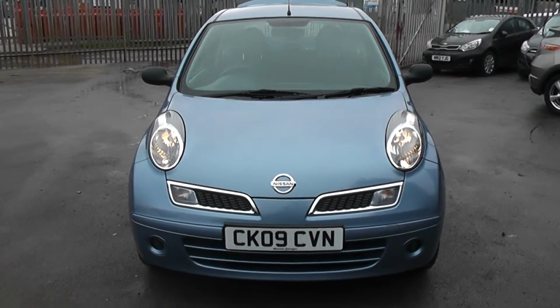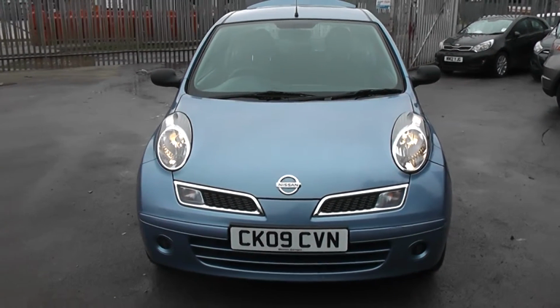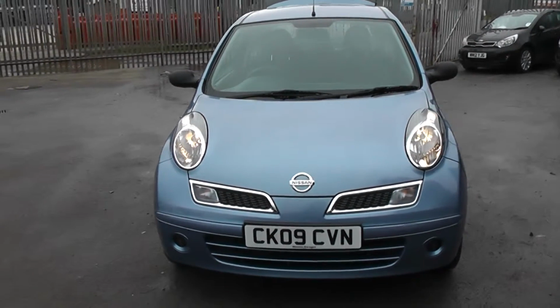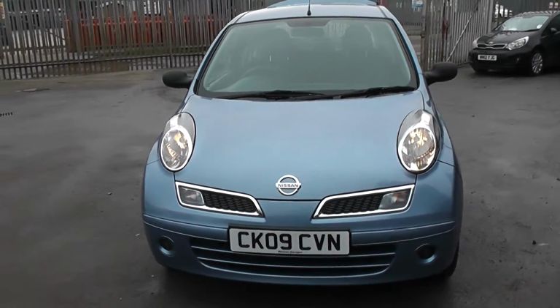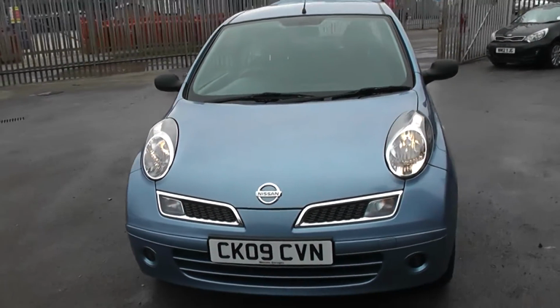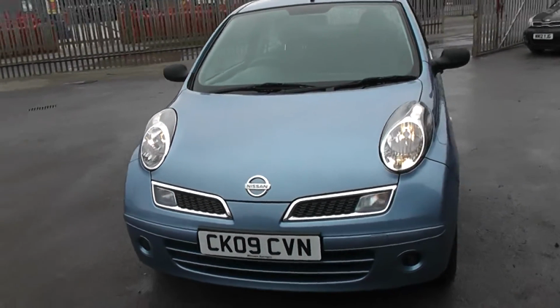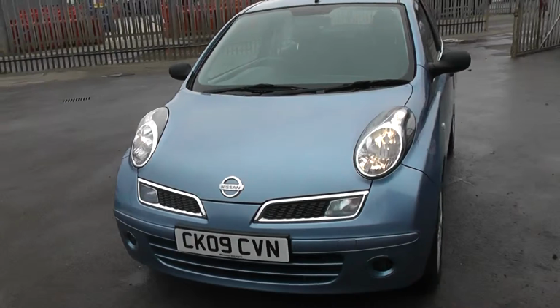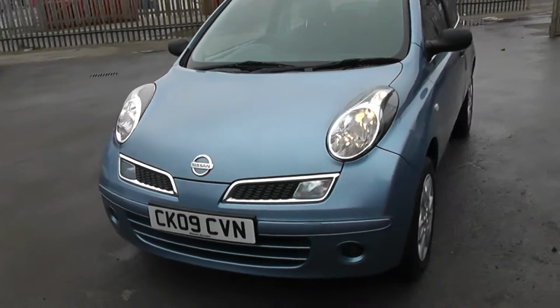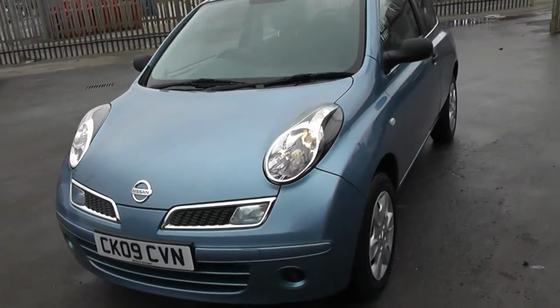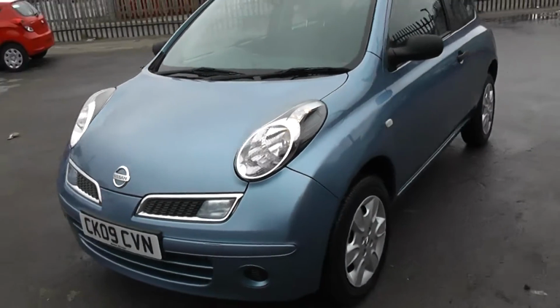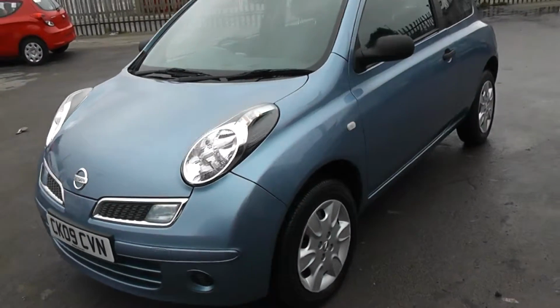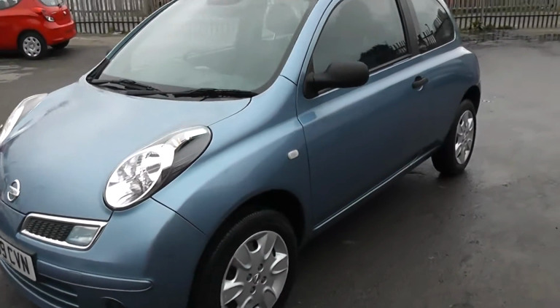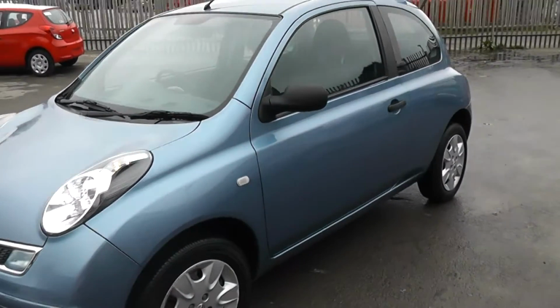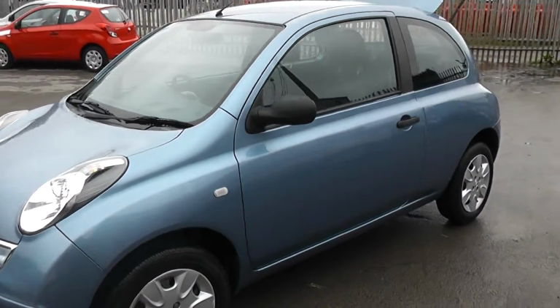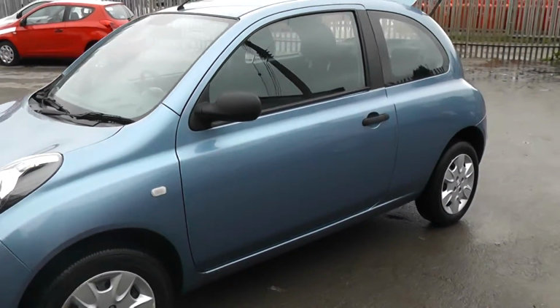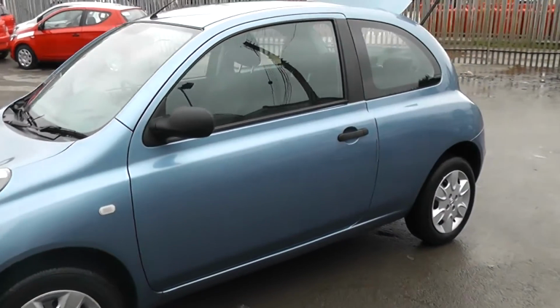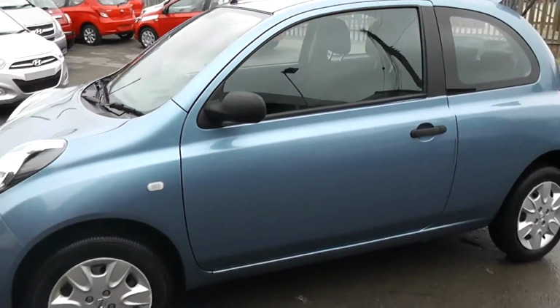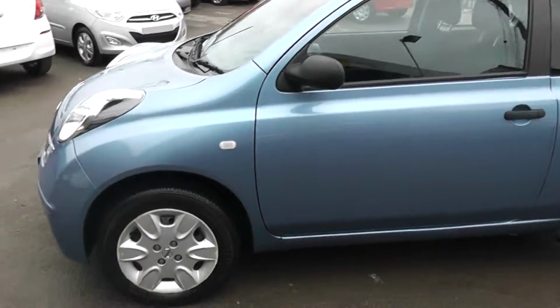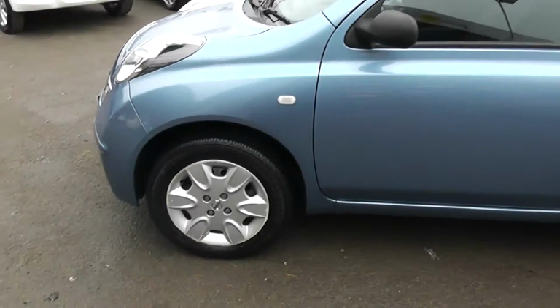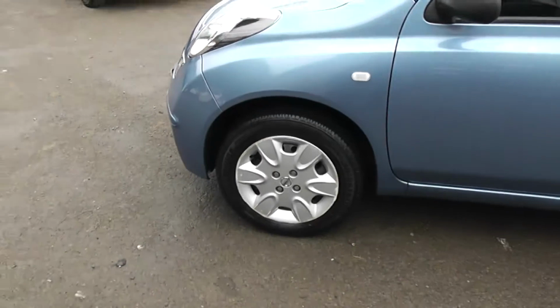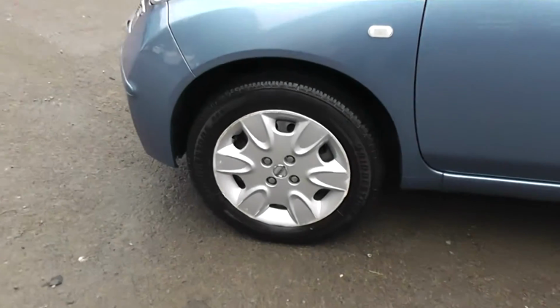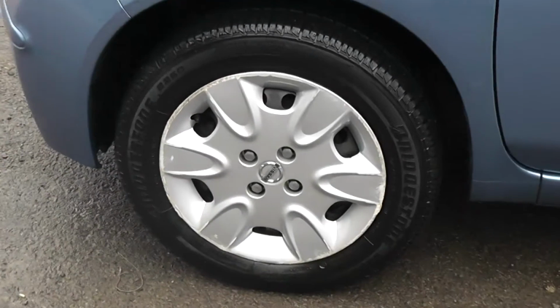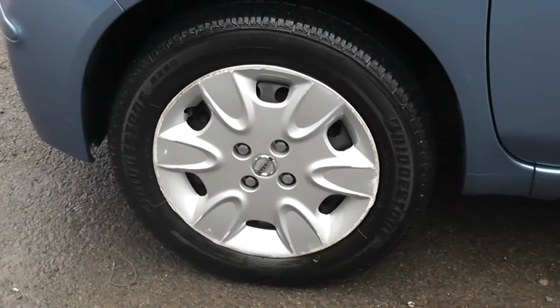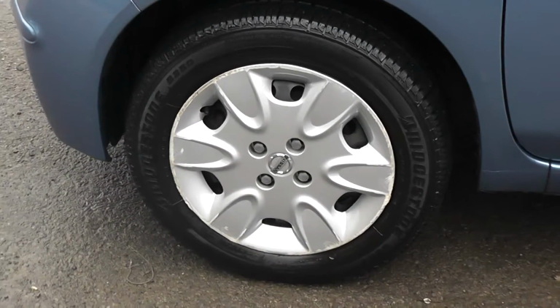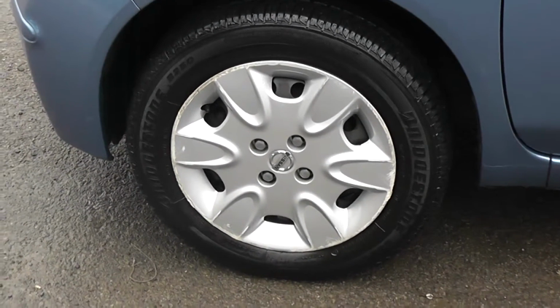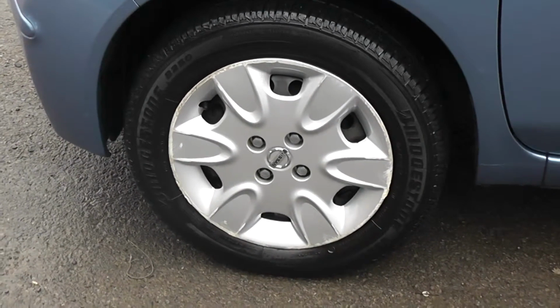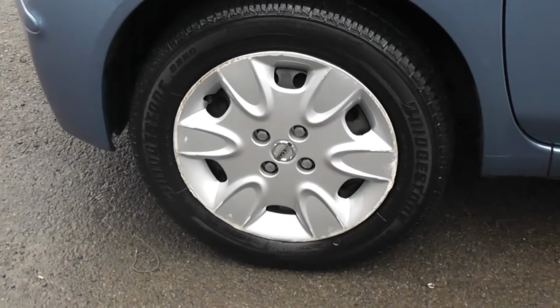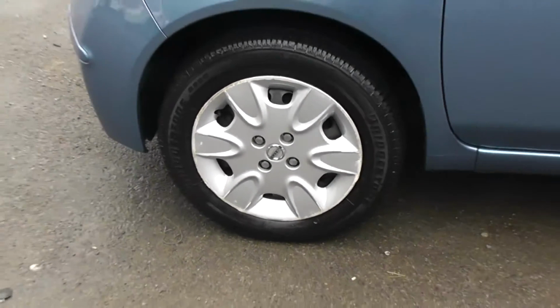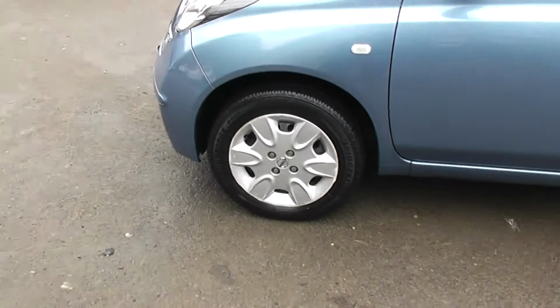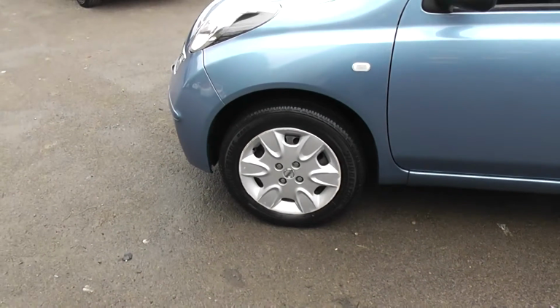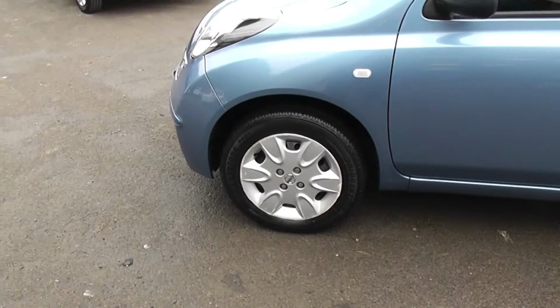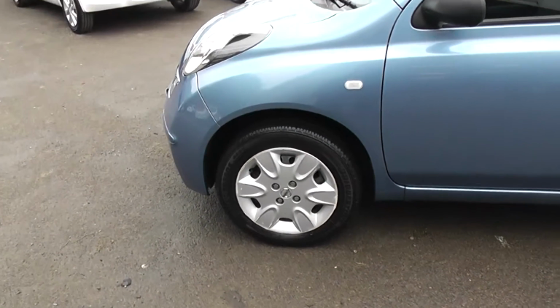The bodywork is in excellent condition all around the car. The car has steel wheels with hubcaps. All of the hubcaps are present and are in good condition. Tyres are in good condition as well.